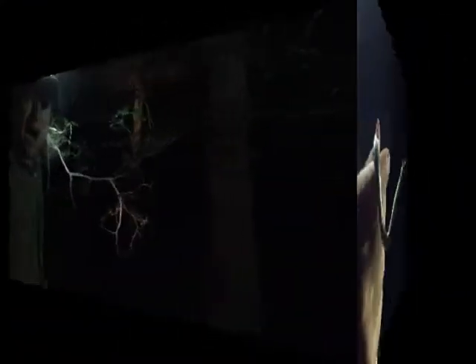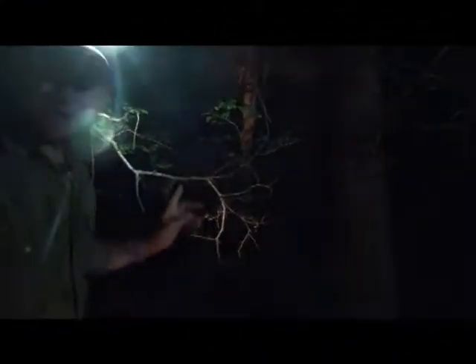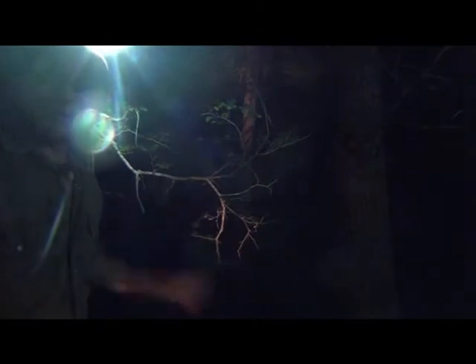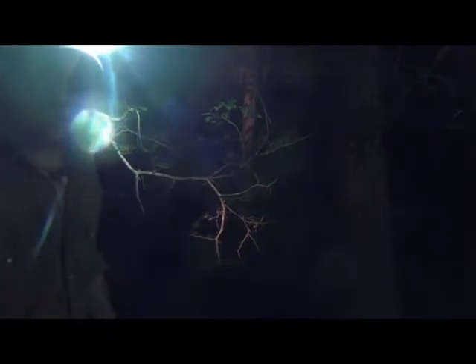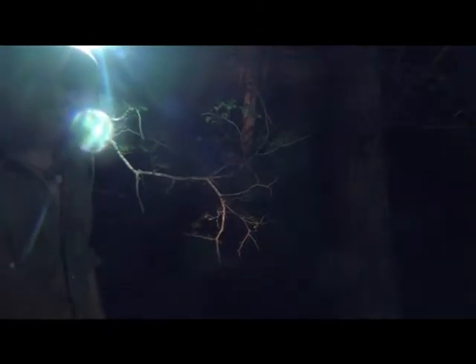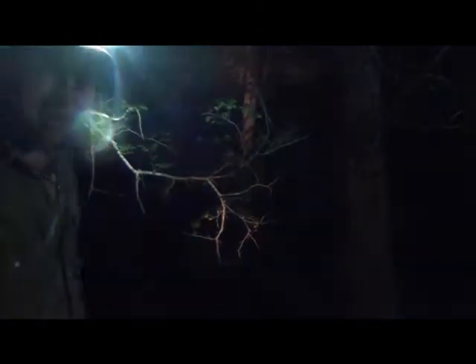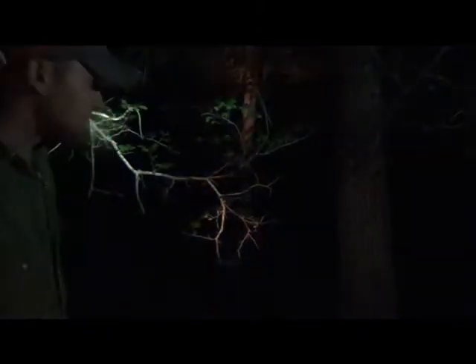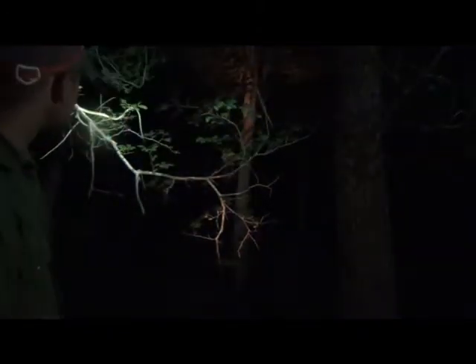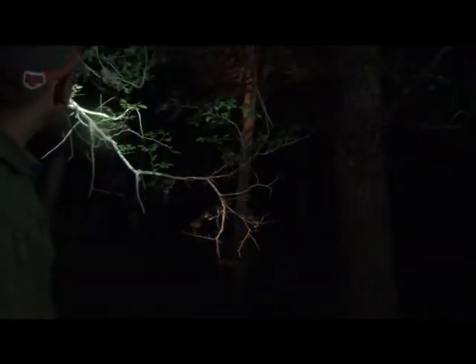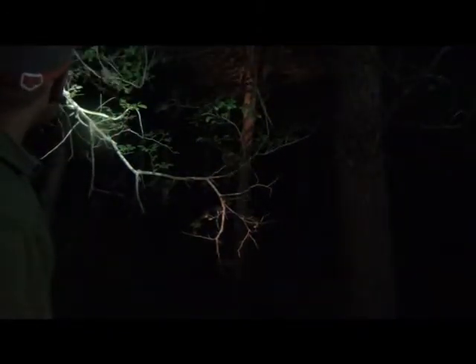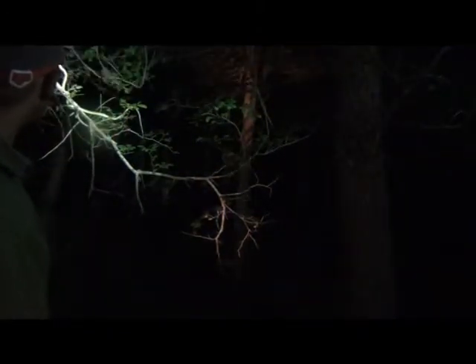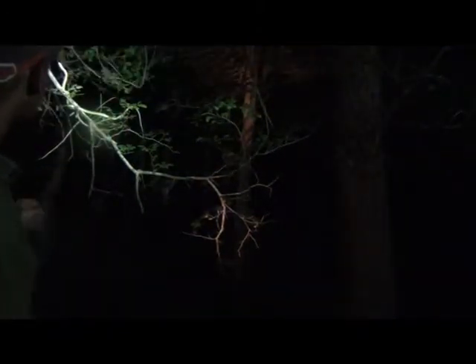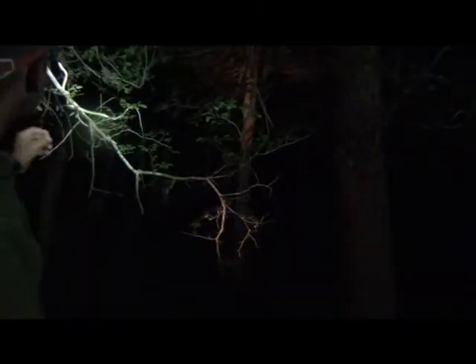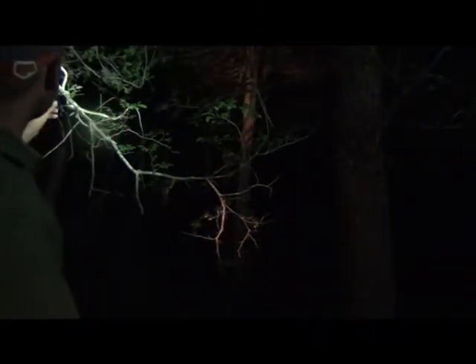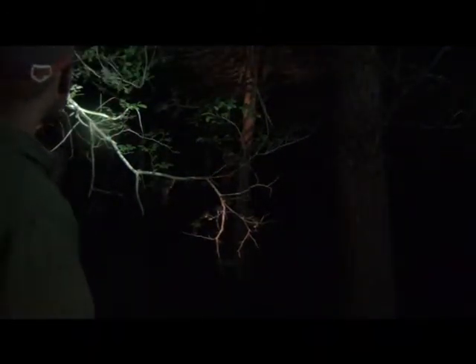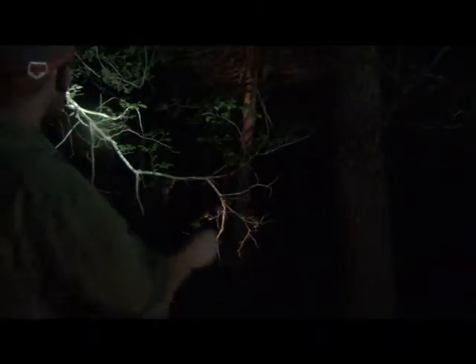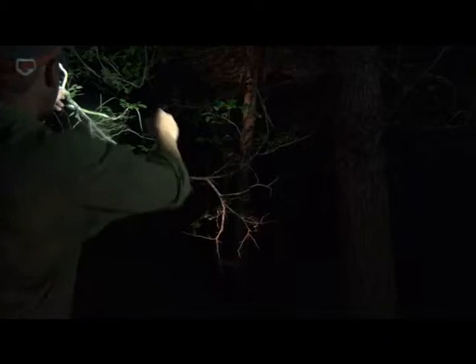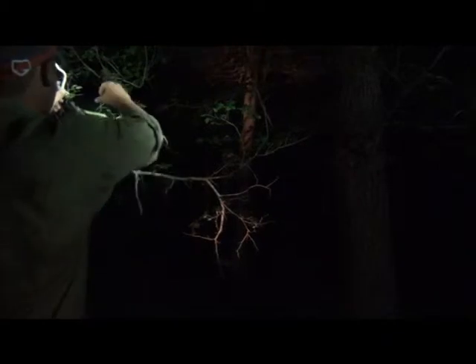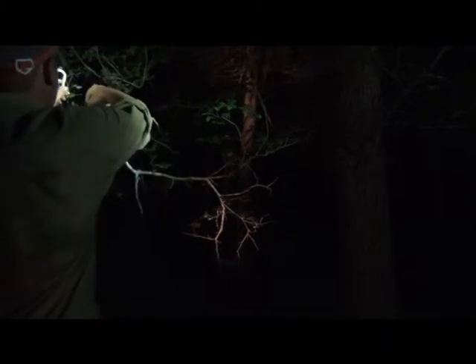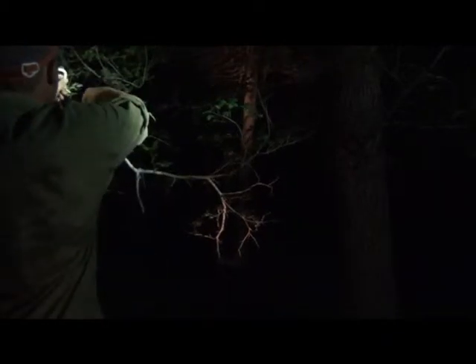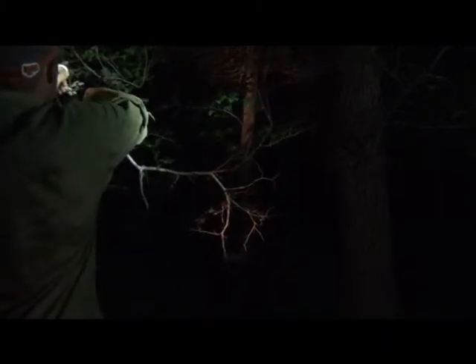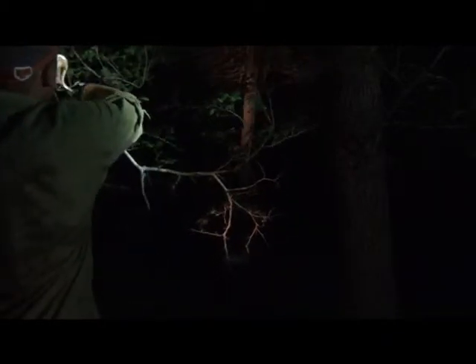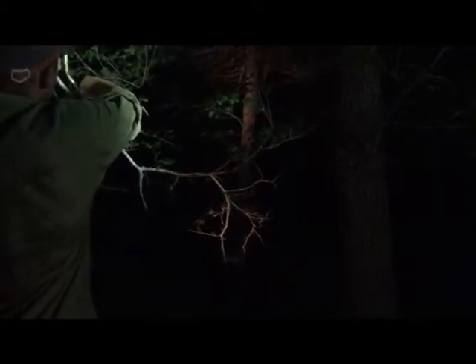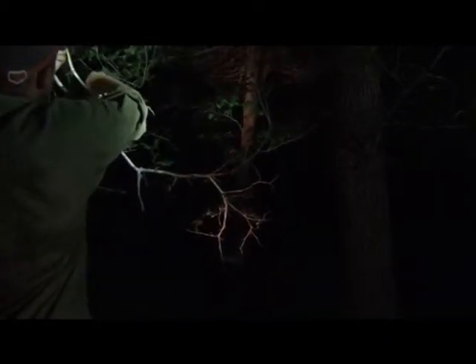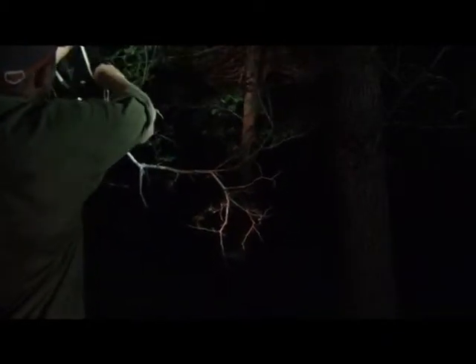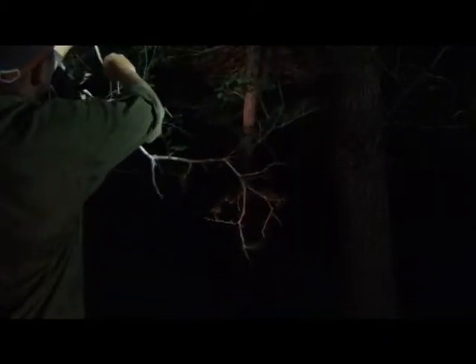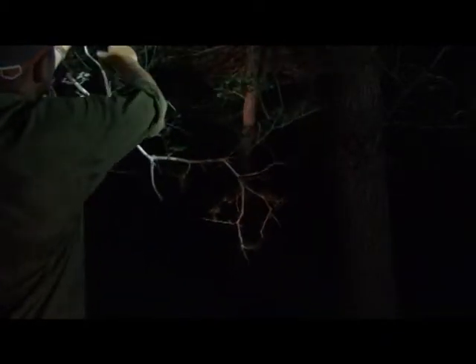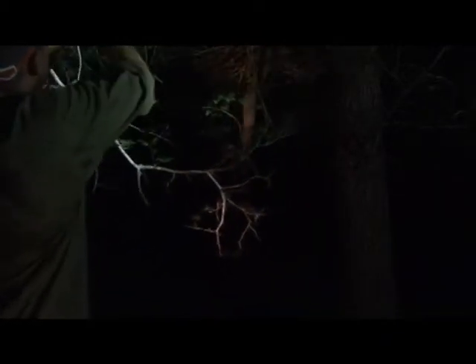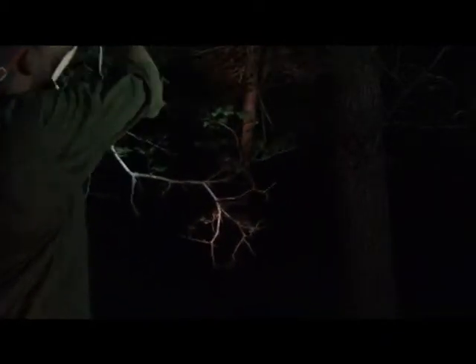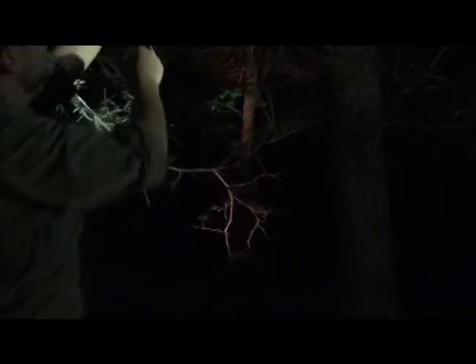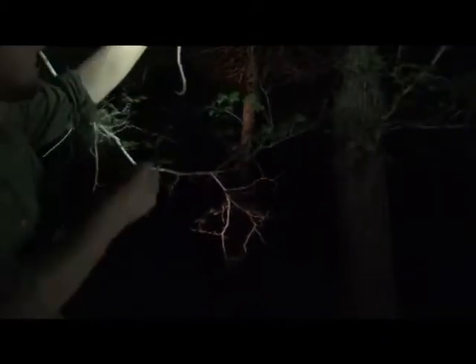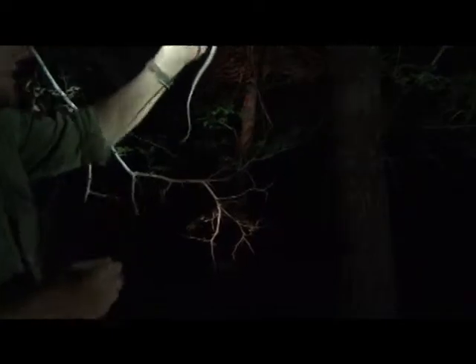Back here on this branch we have what looks to be a young rough green snake. I'm gonna go ahead and take him off. He's molting a little bit. Rough green snake.